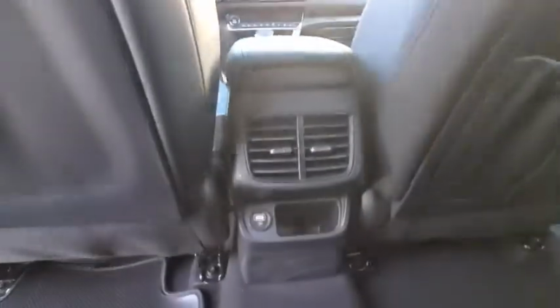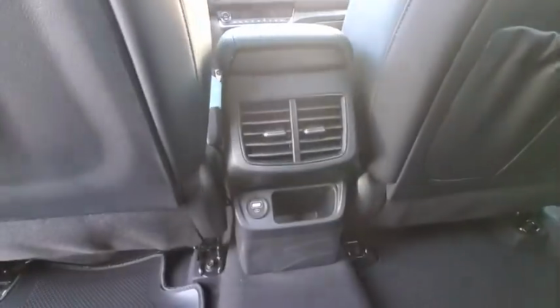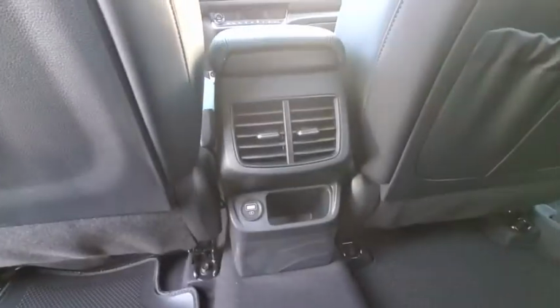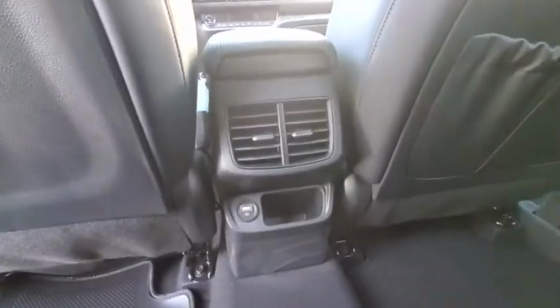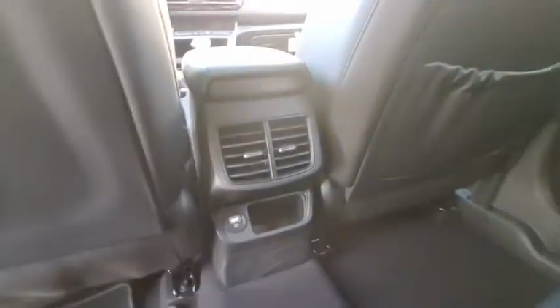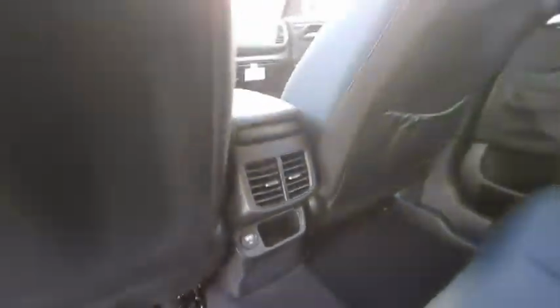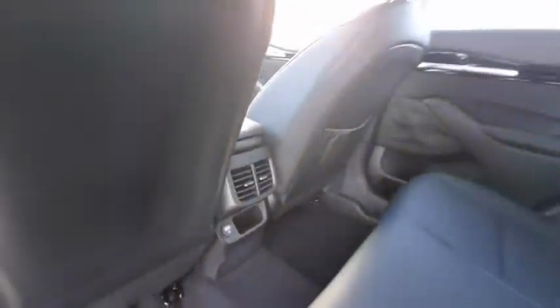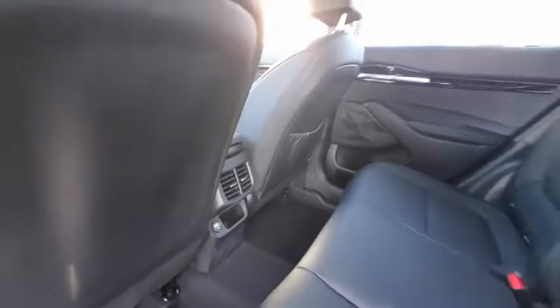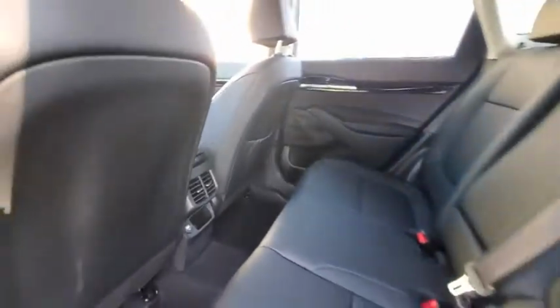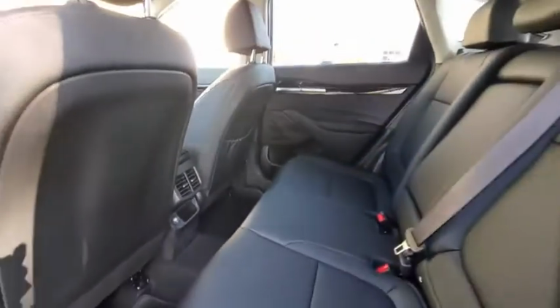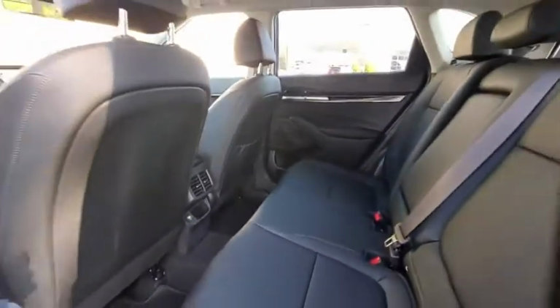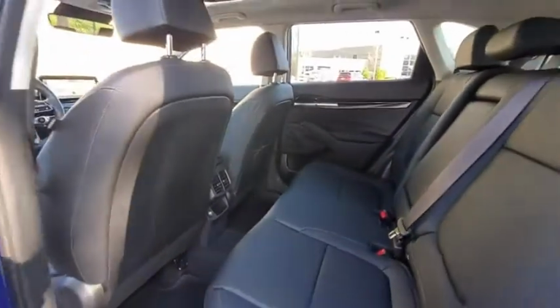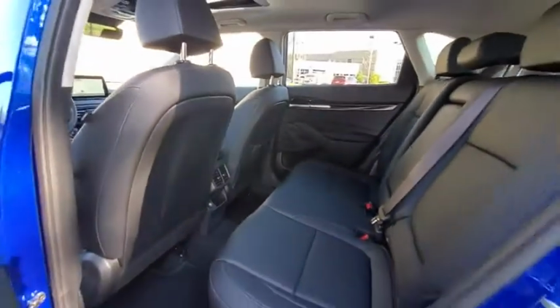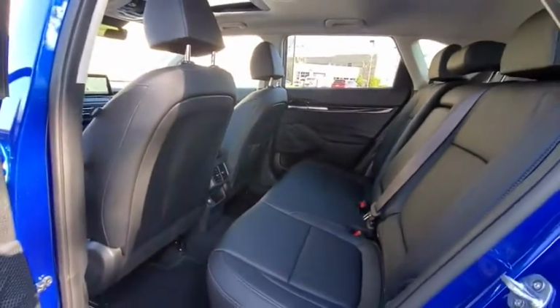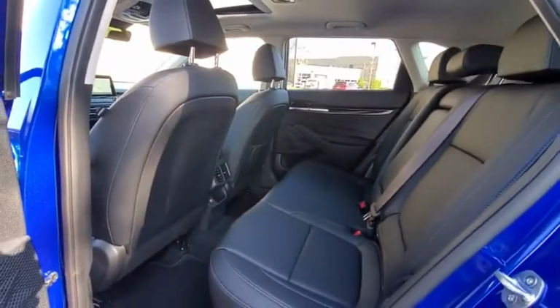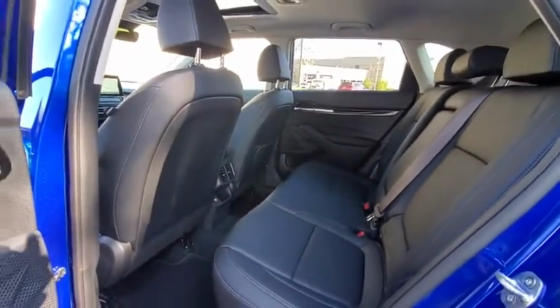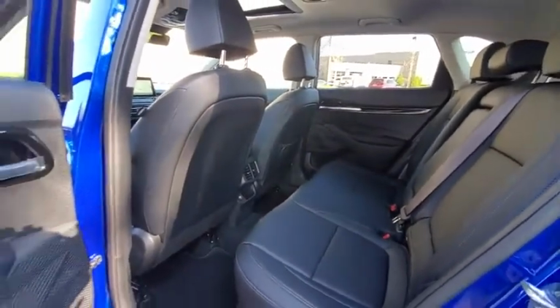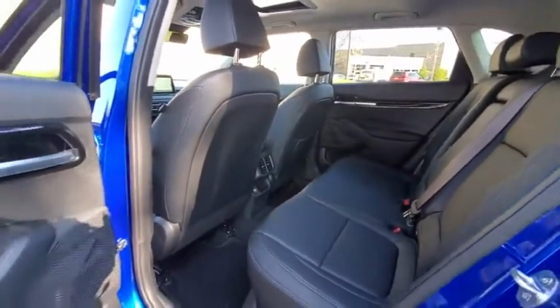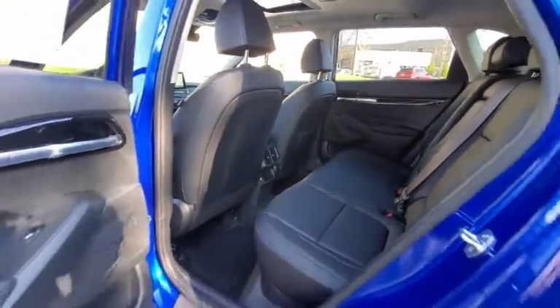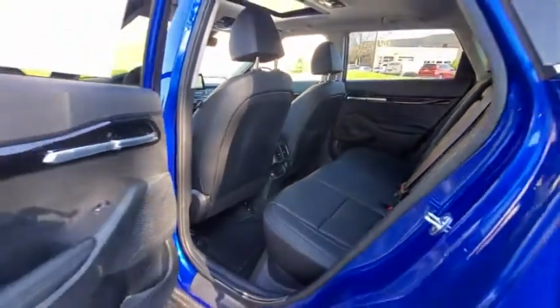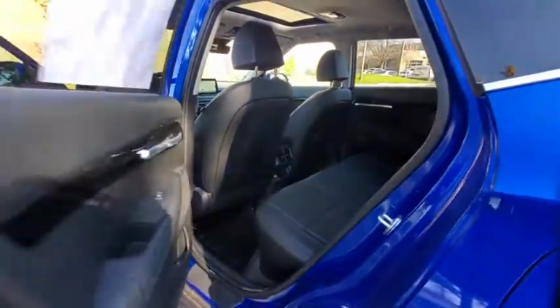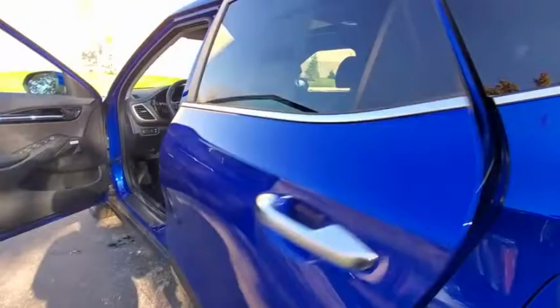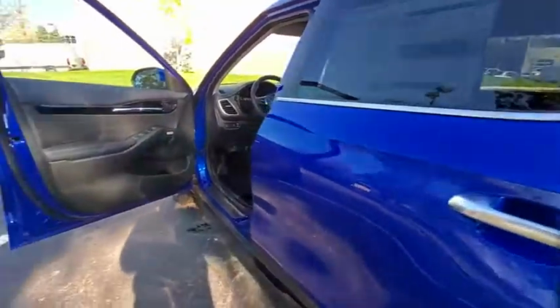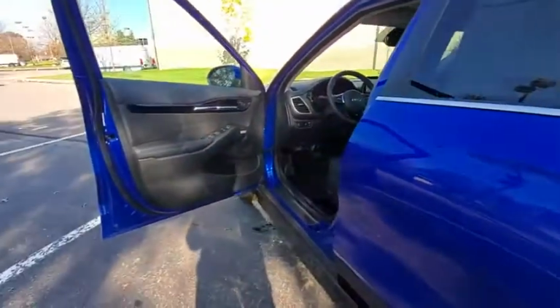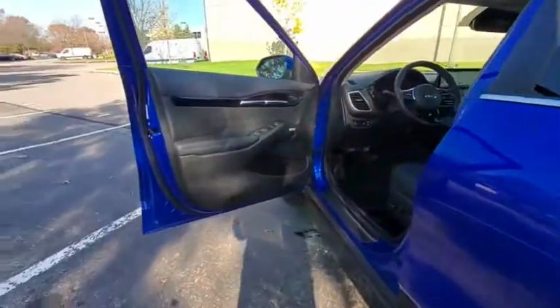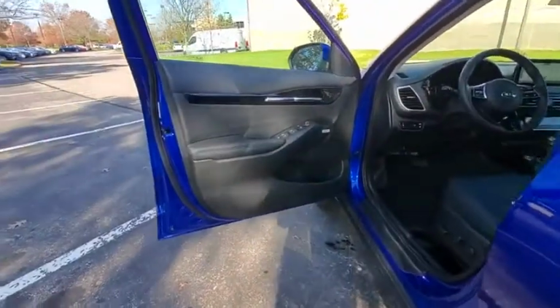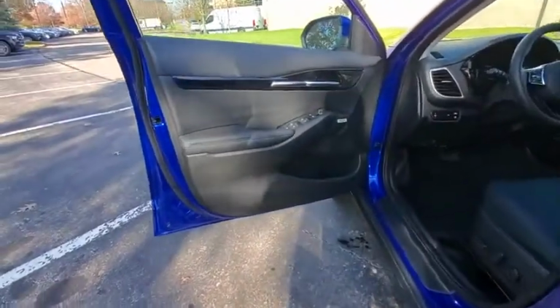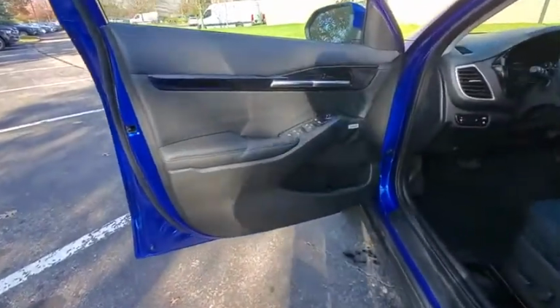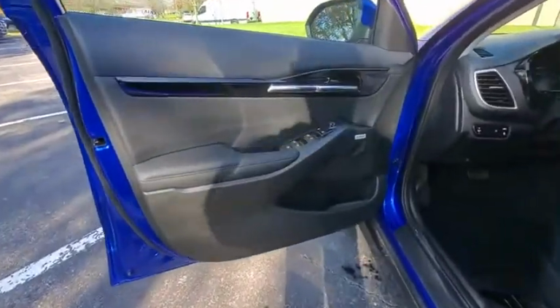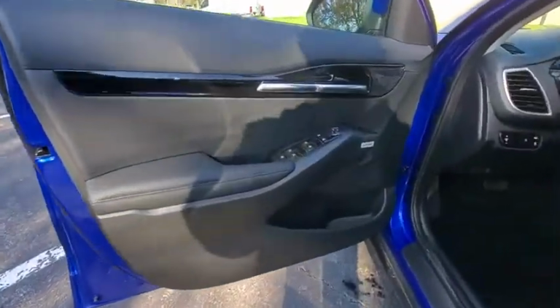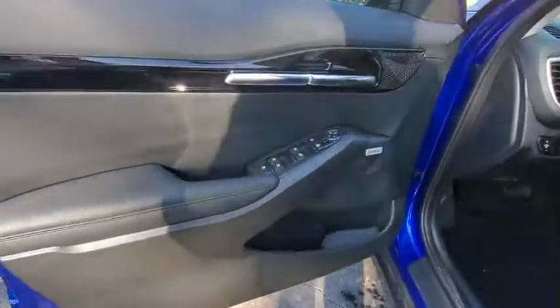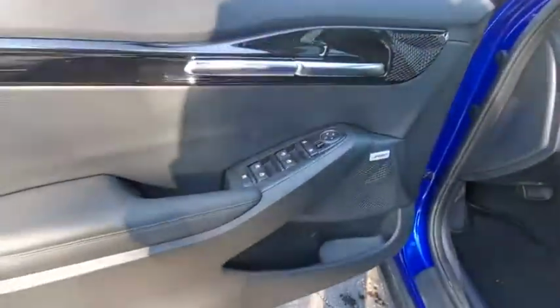Power windows, brake assist, leather seats, panic alarm, overhead console, carpeted floor mats. Take this vehicle for a spin and see why so many shoppers are now proud owners.